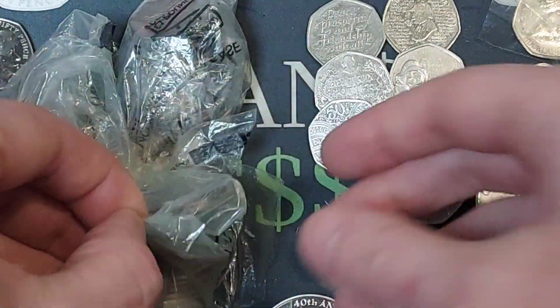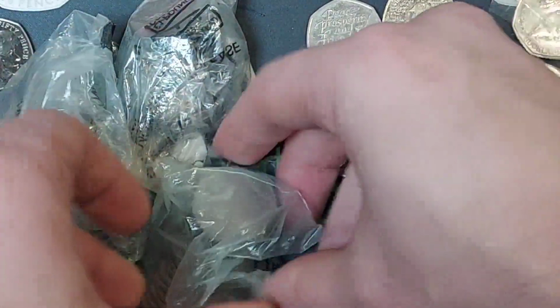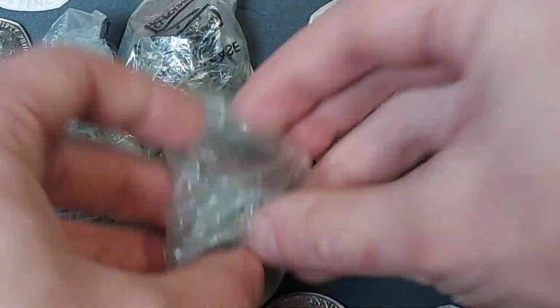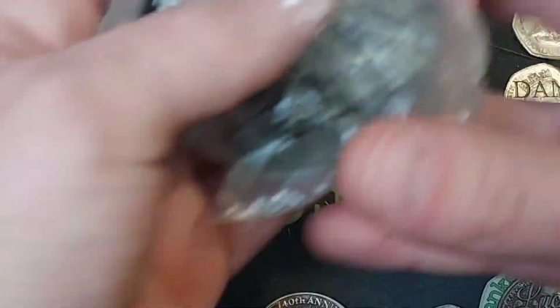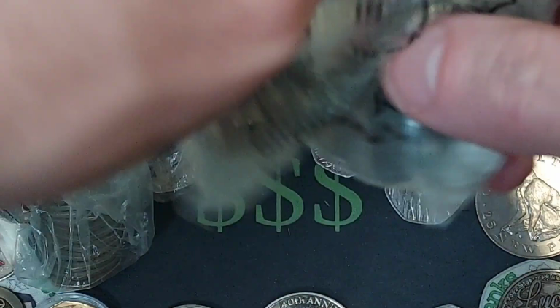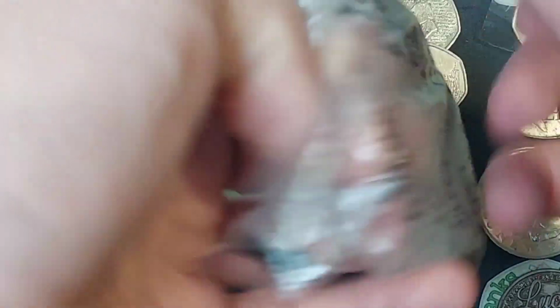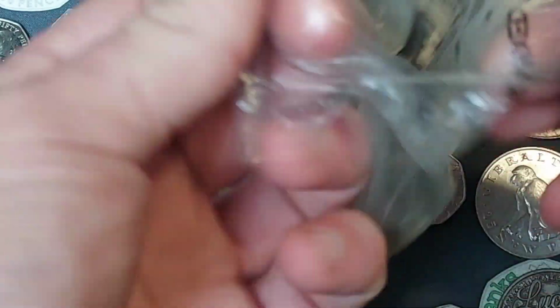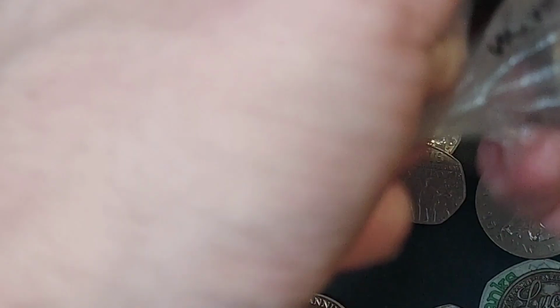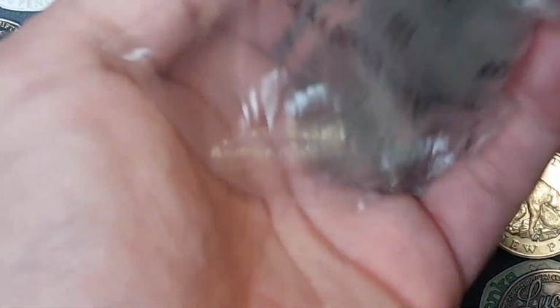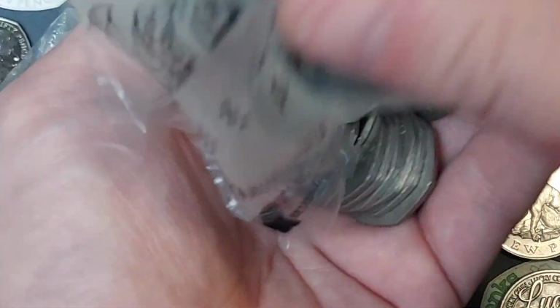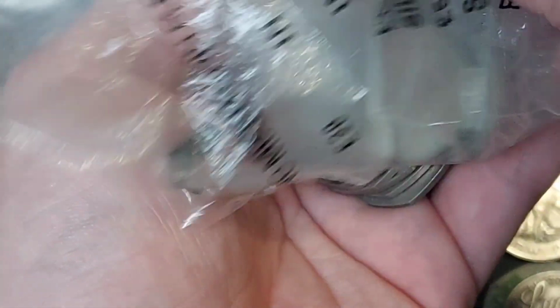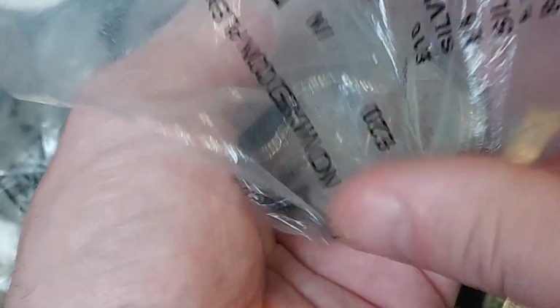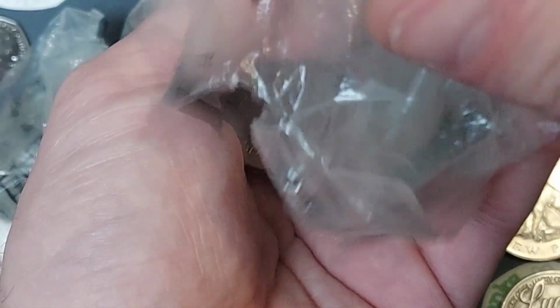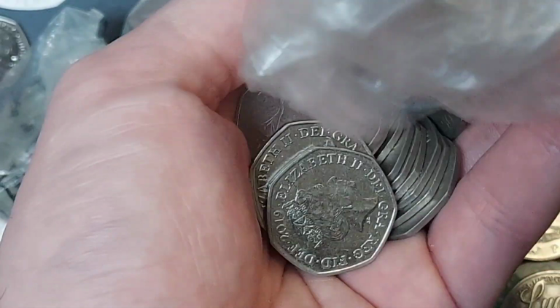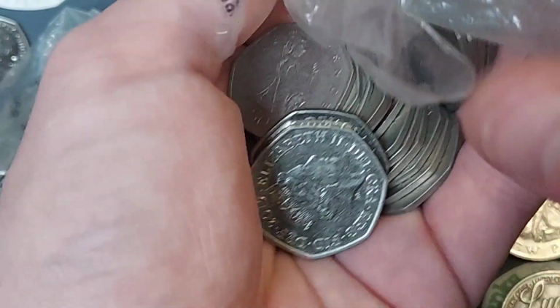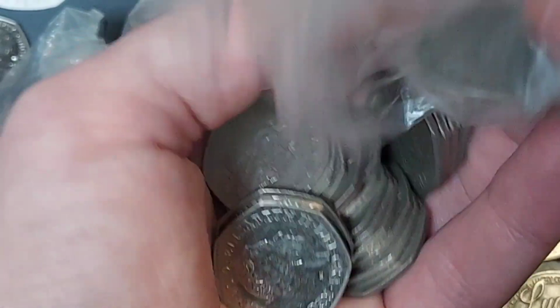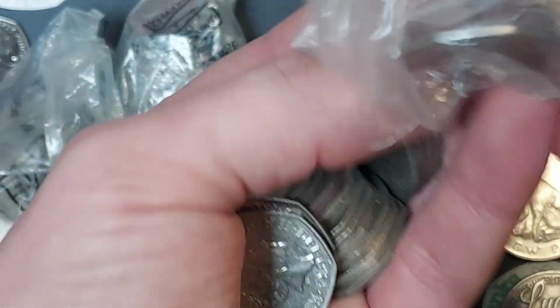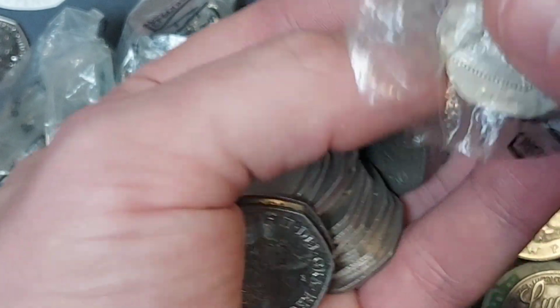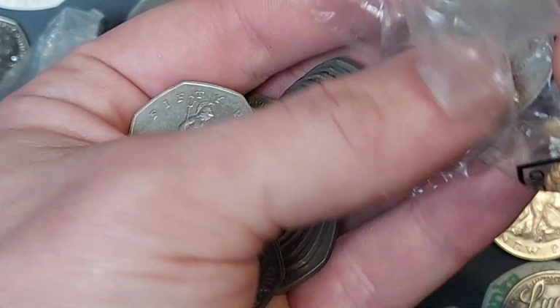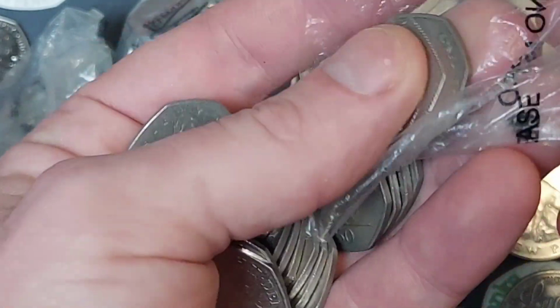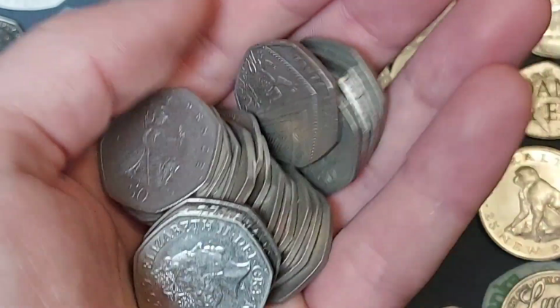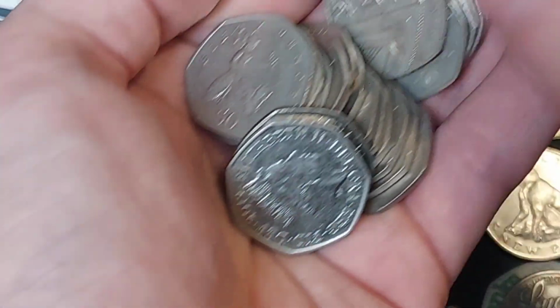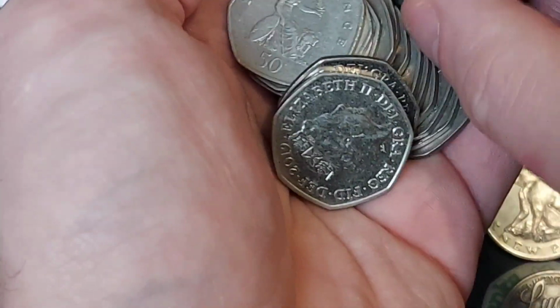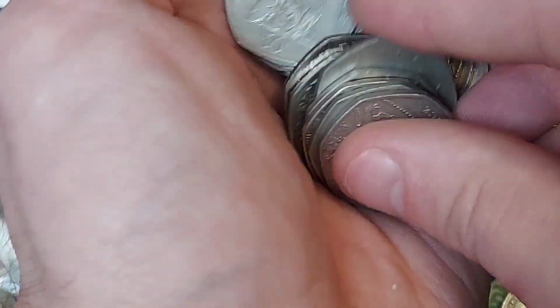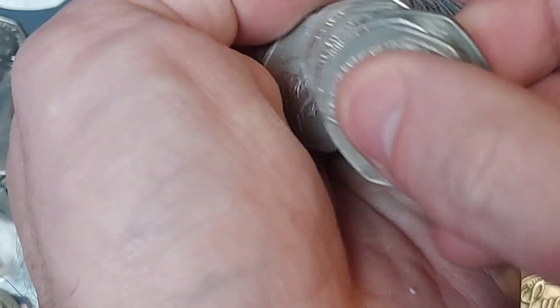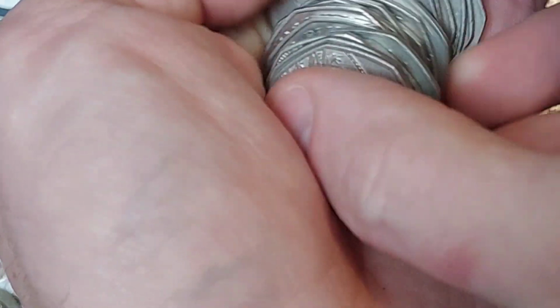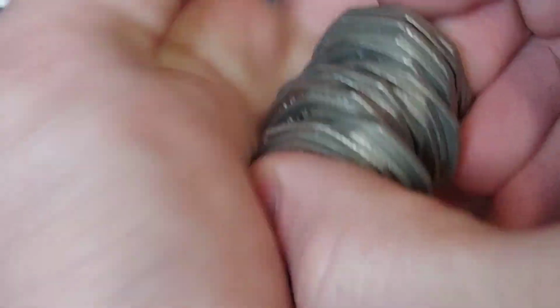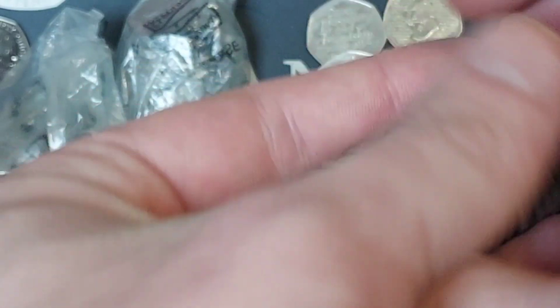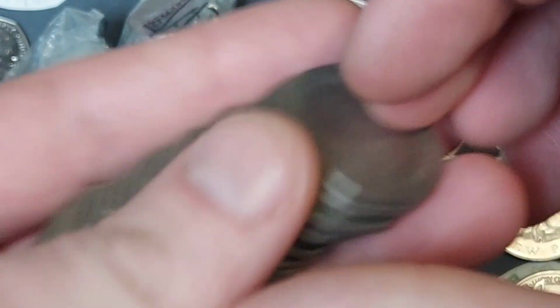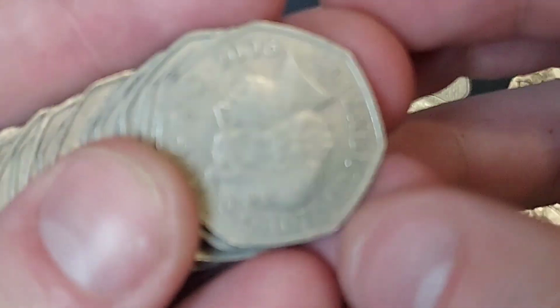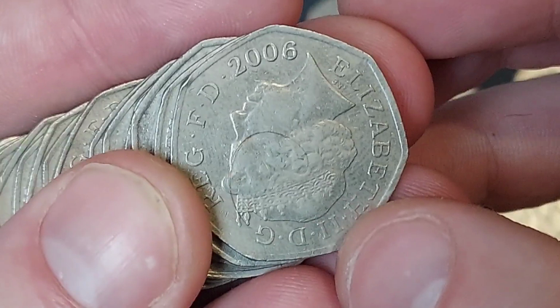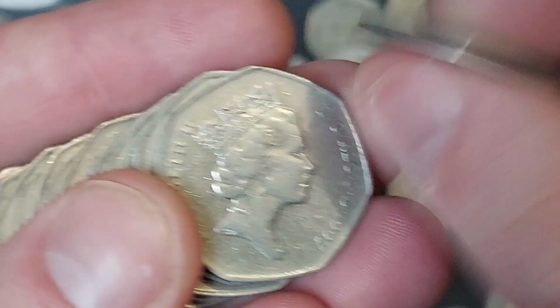We're seven coins deep in the commemorative pile — definitely not complaining with that. We've had a few coin hunts with over 10 commemoratives per 10 bags, which is definitely a lot higher than the 4–6 commemorative average.